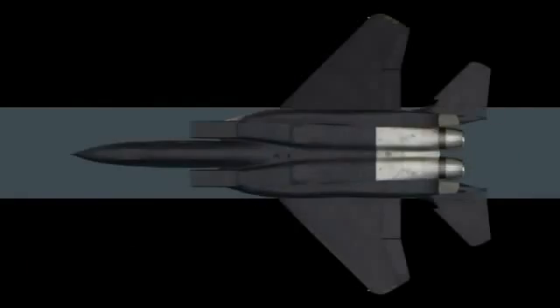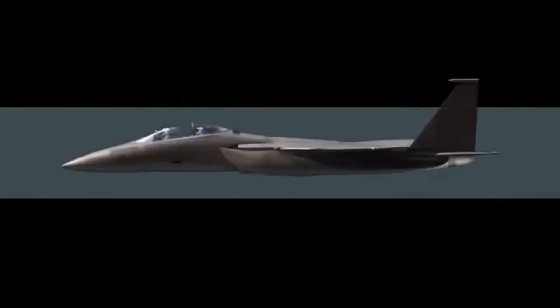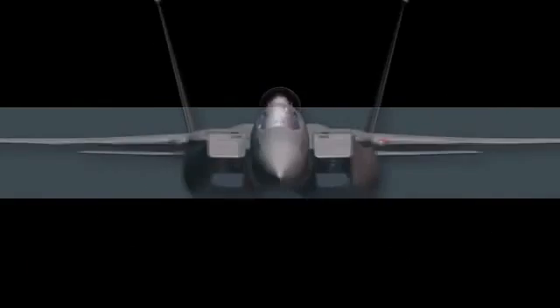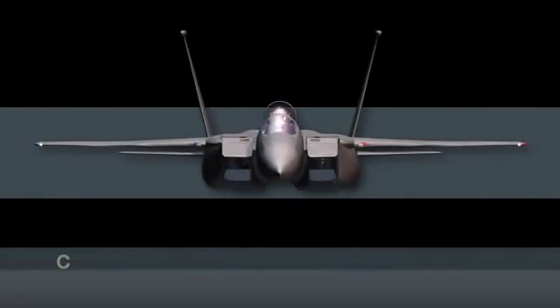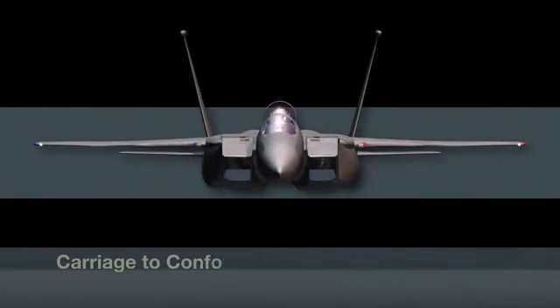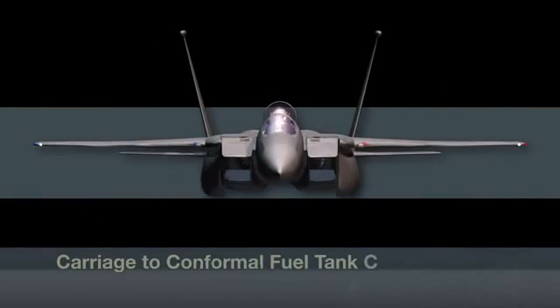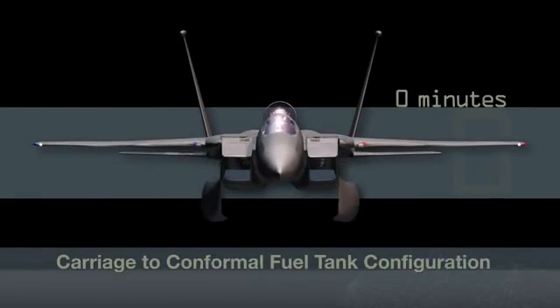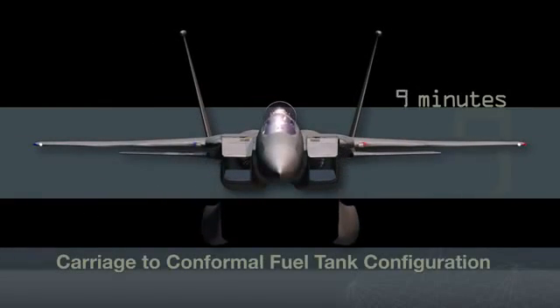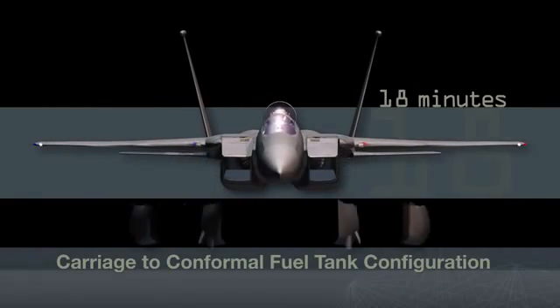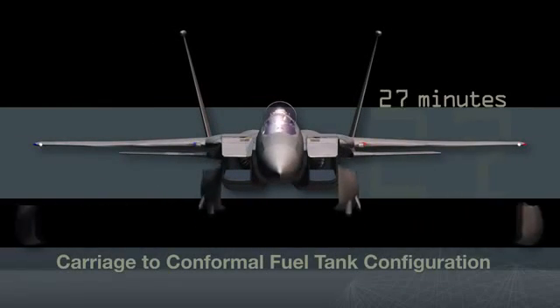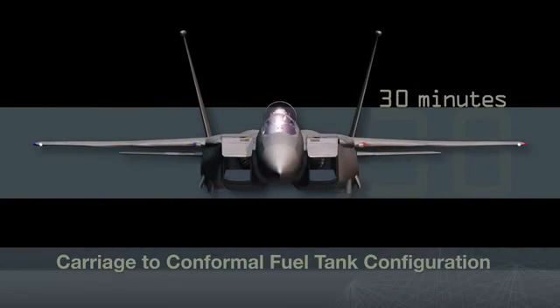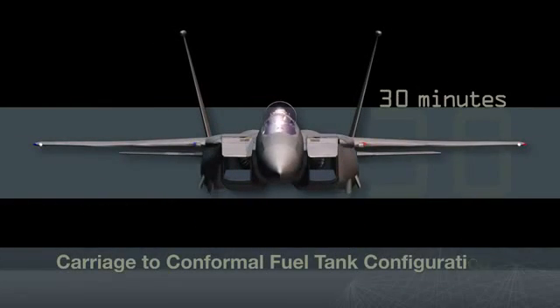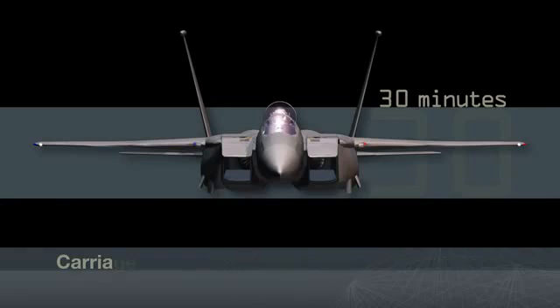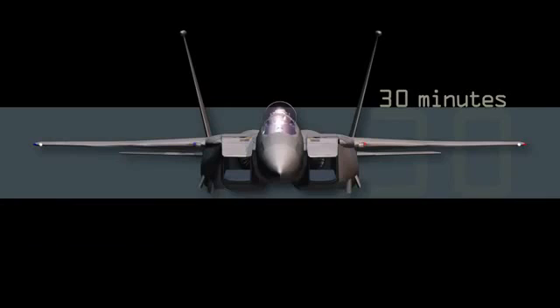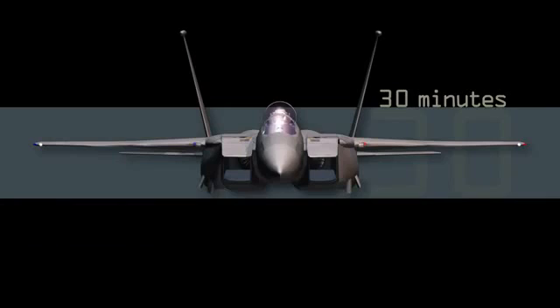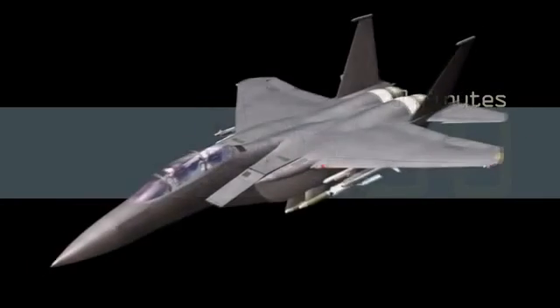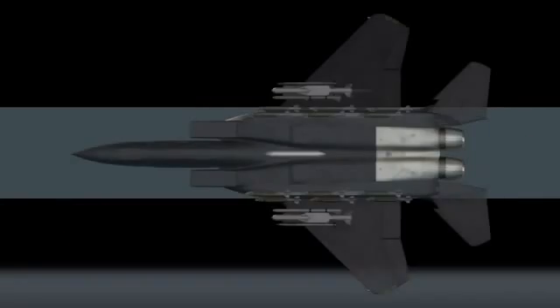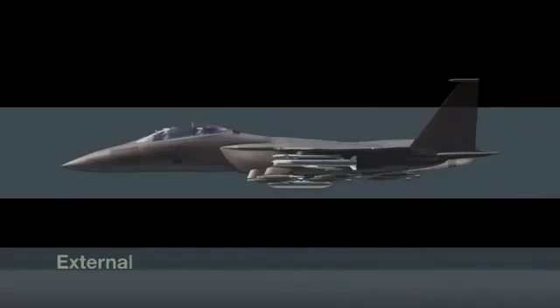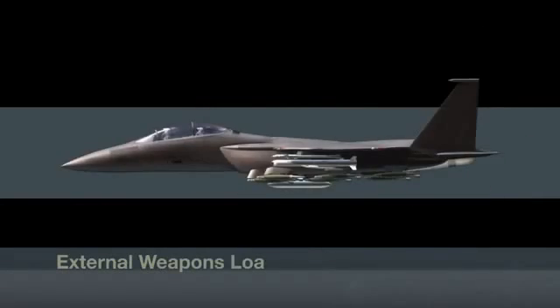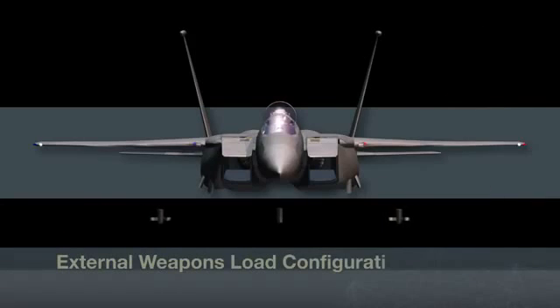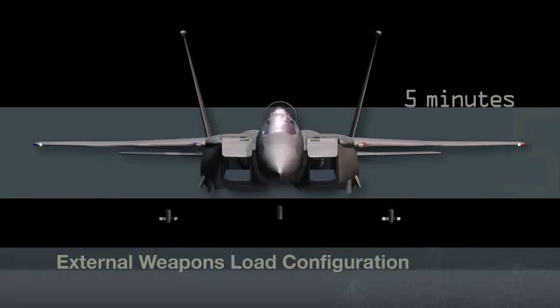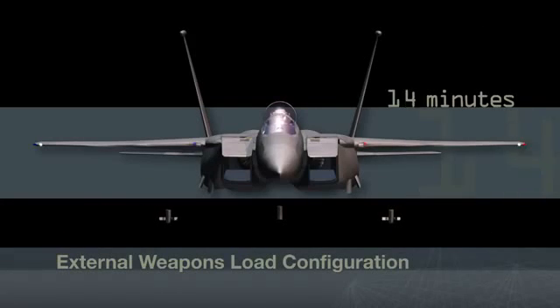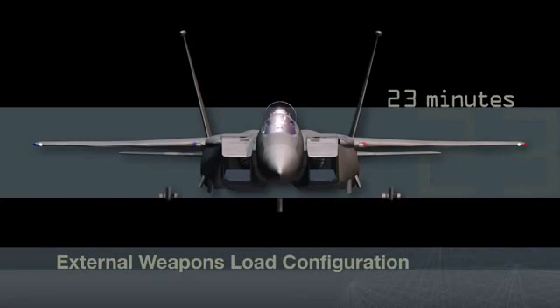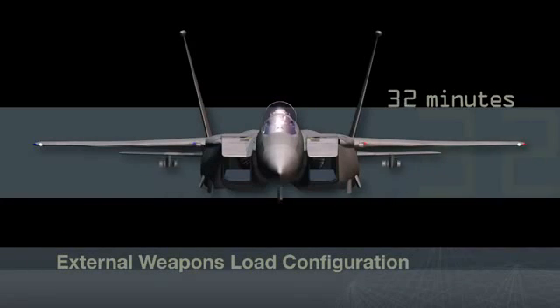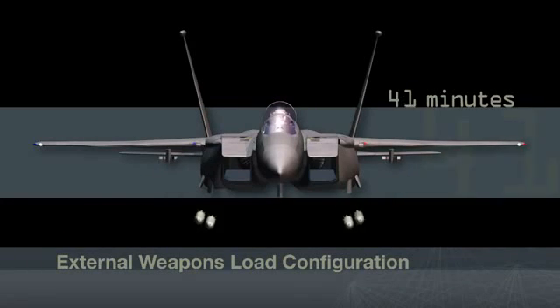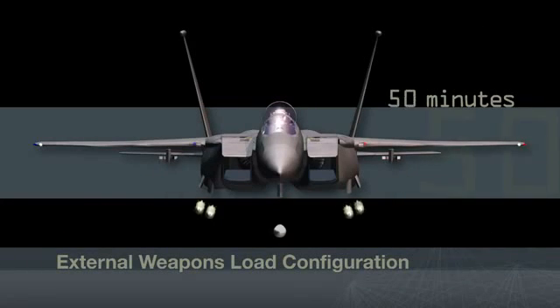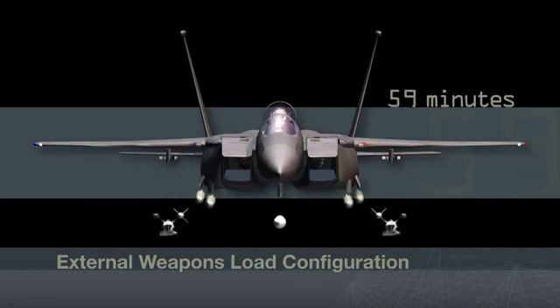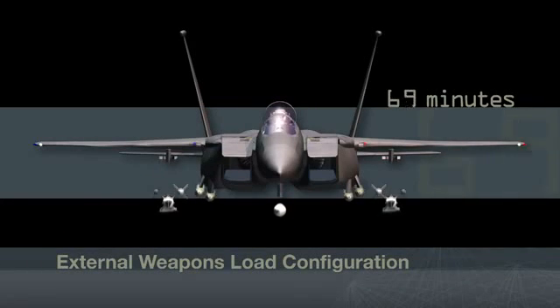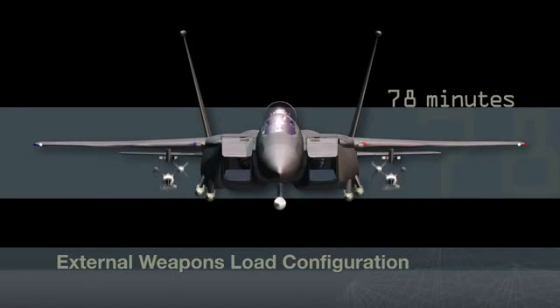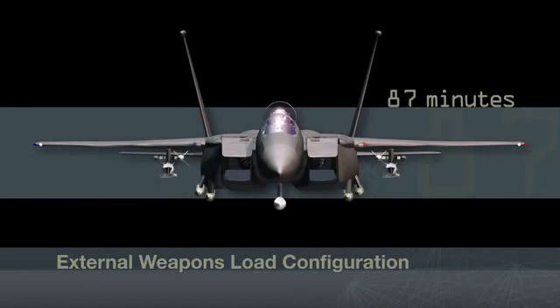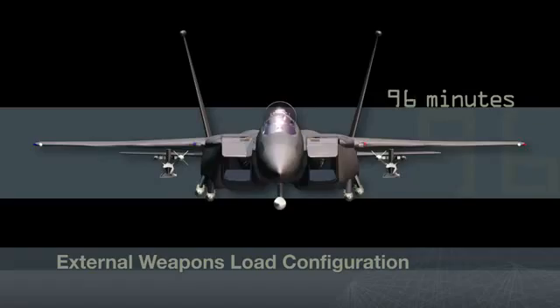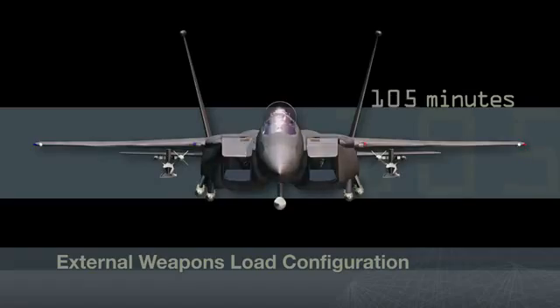Within two or three hours, a new conformal fuel tank configuration can be changed for the next mission, increasing the pilot's tactical options in combat.